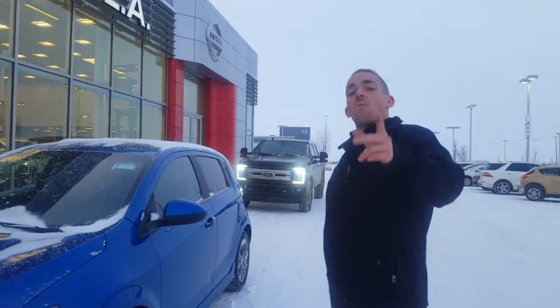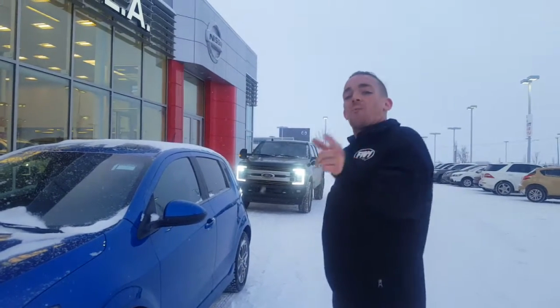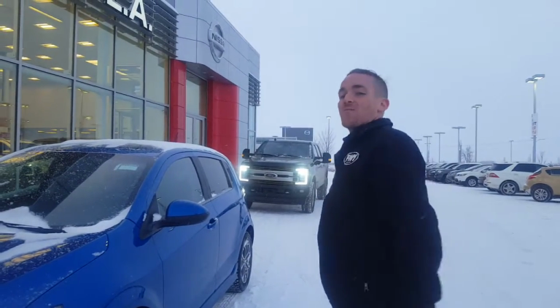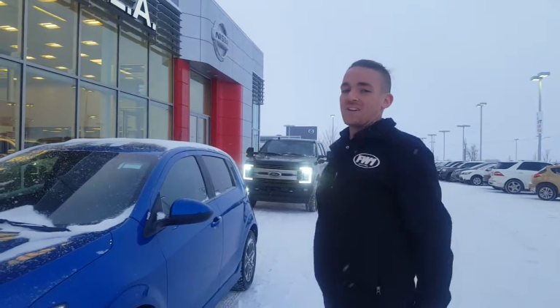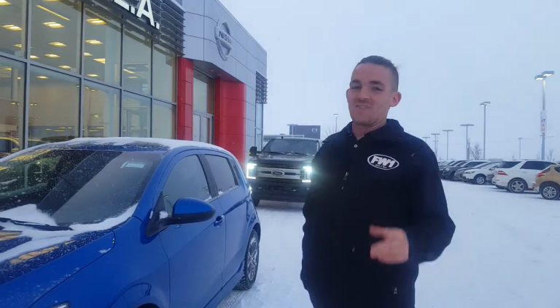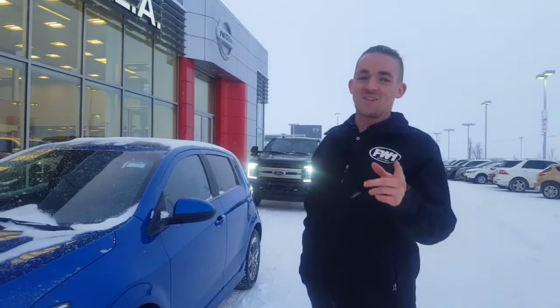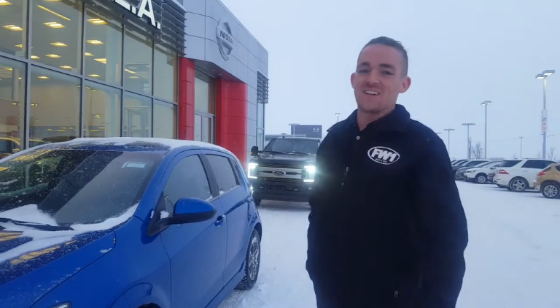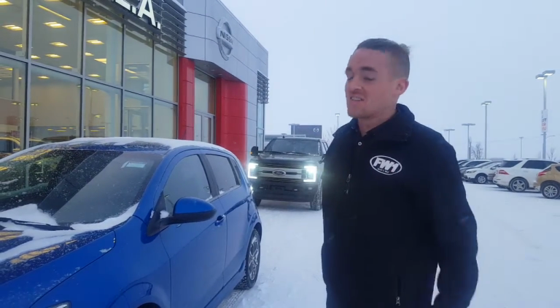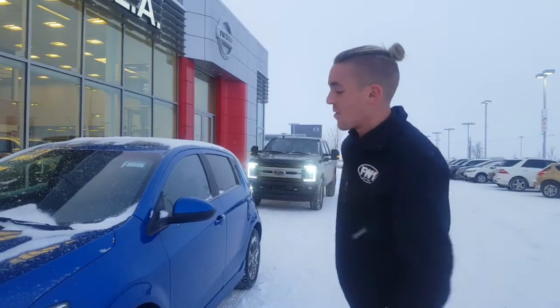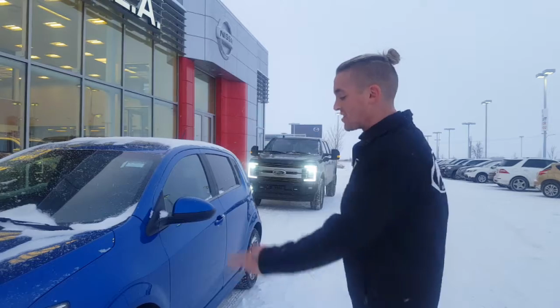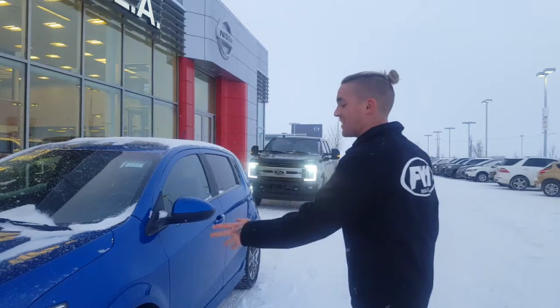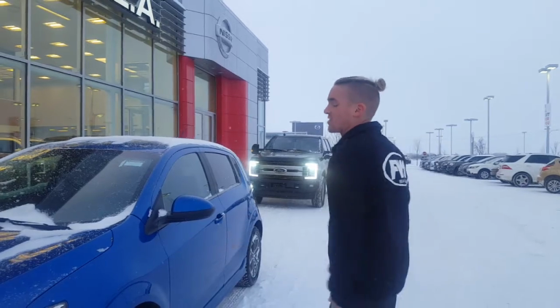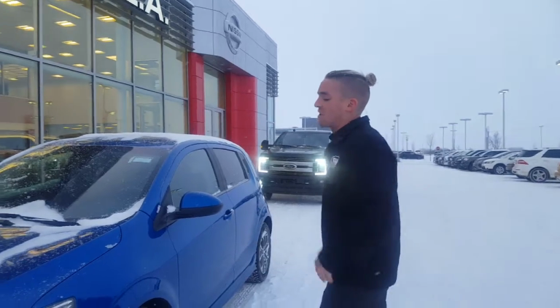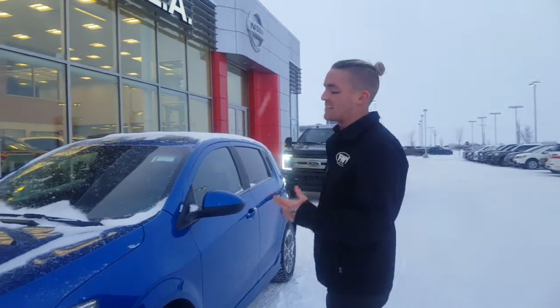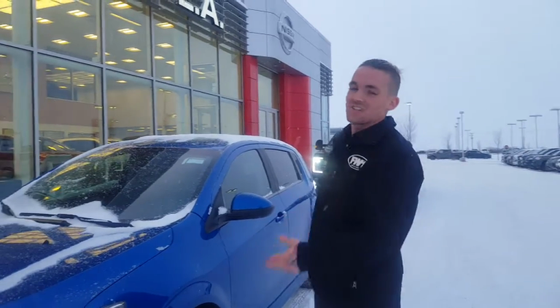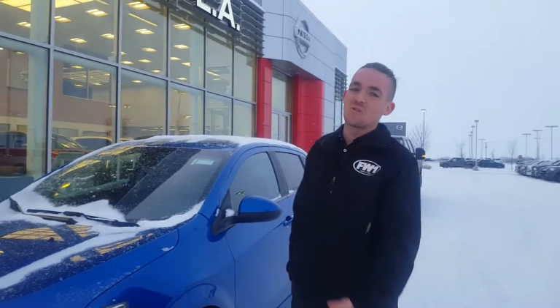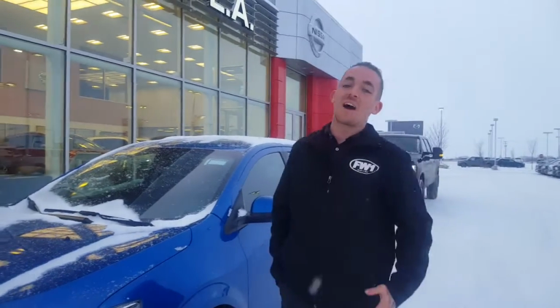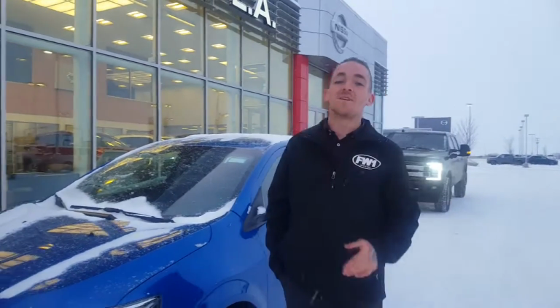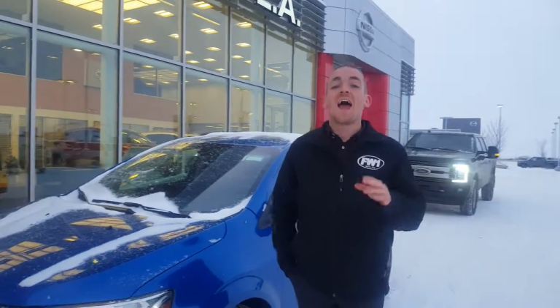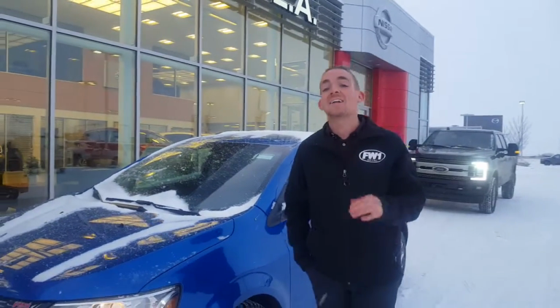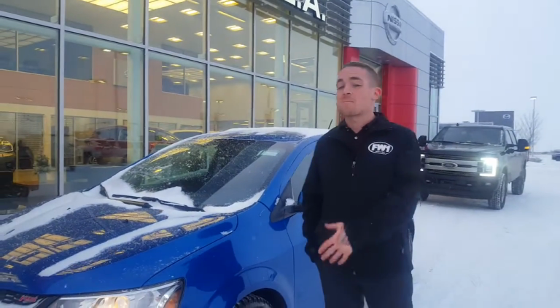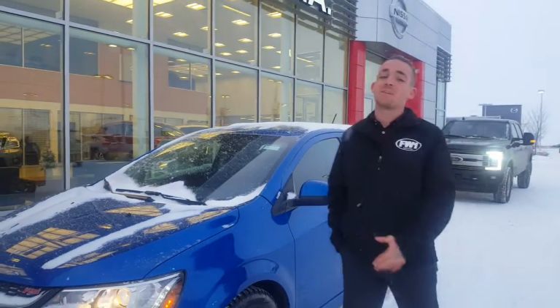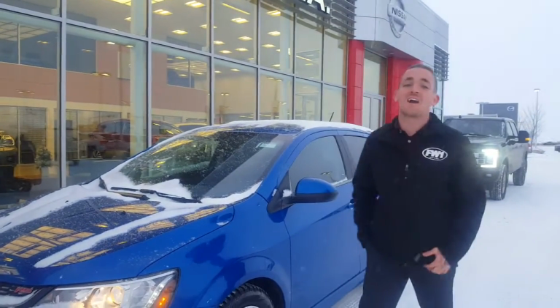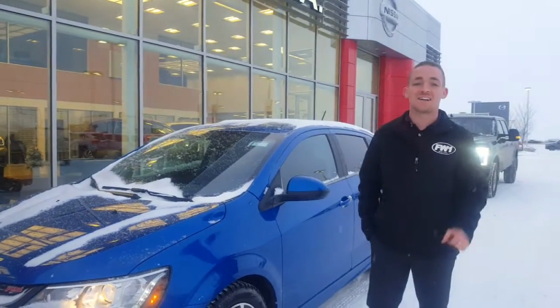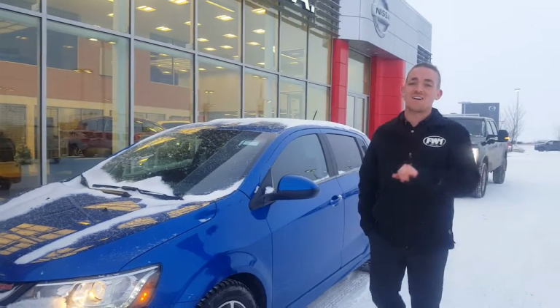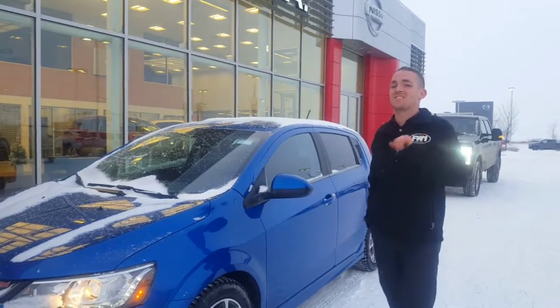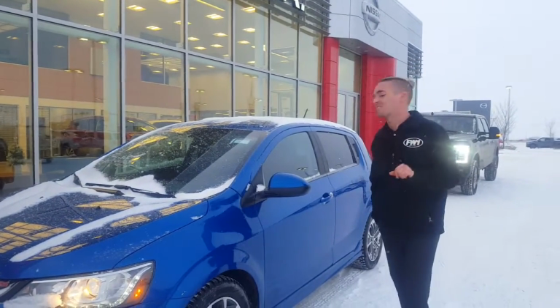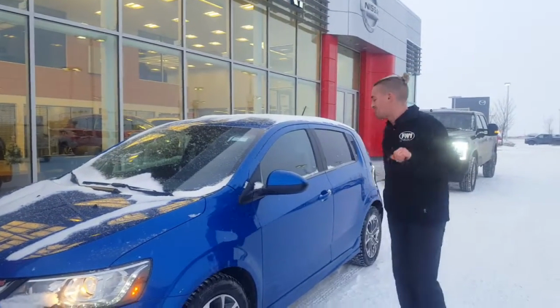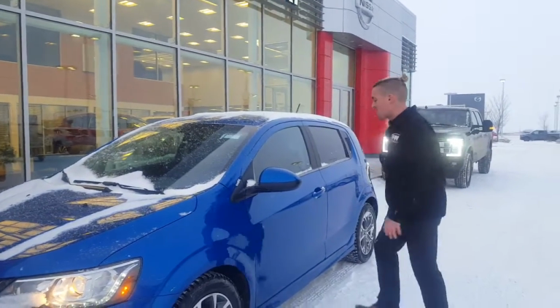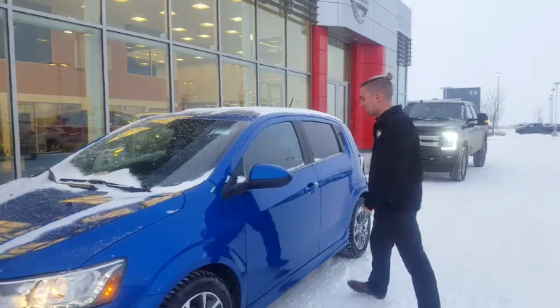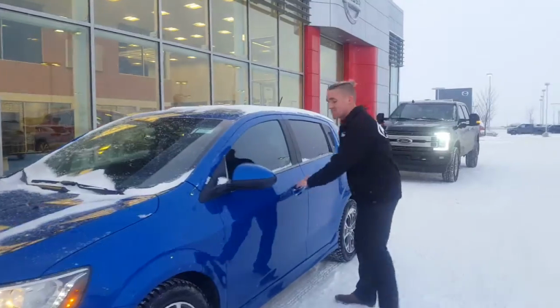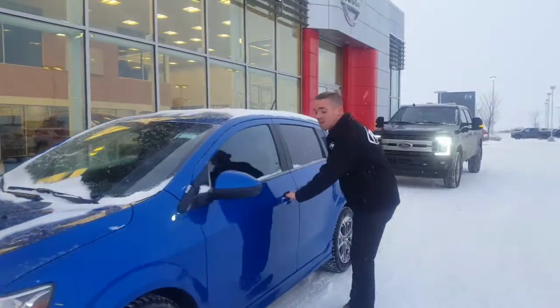There's a 1.4 liter four cylinder turbo engine in there, so you're going to get tons of fuel economy and it's a peppy little car to get around for your city driving and errands and stuff.